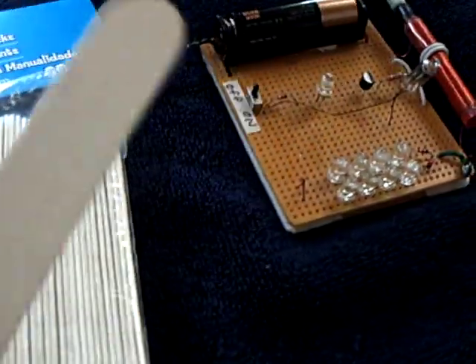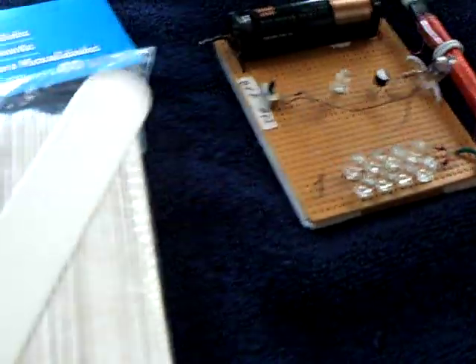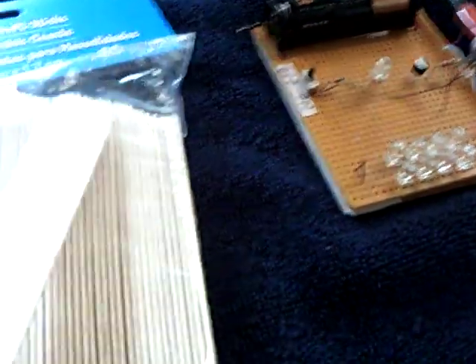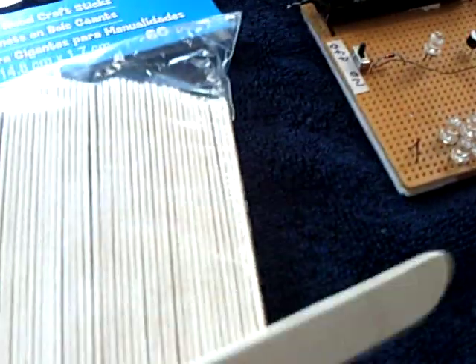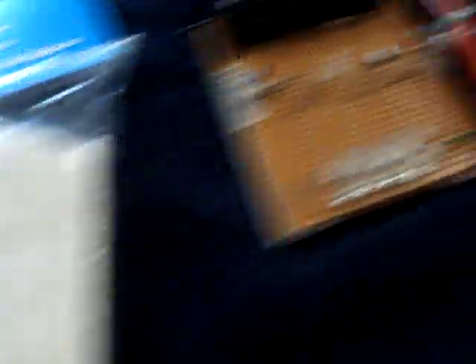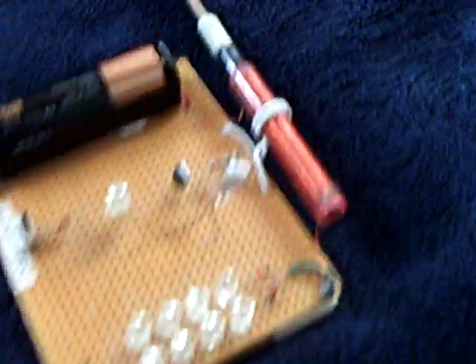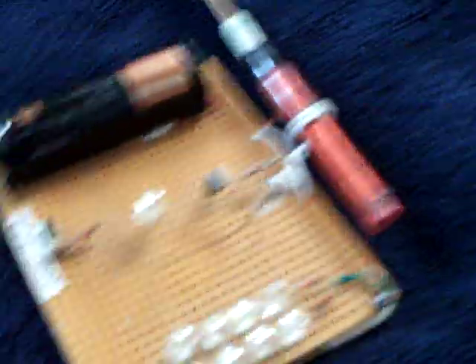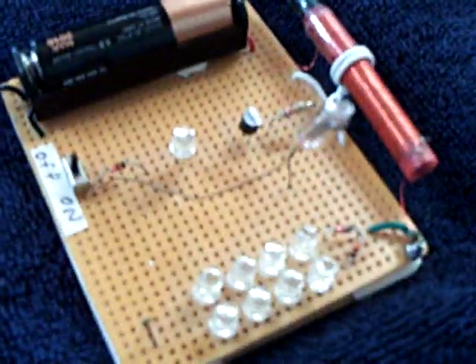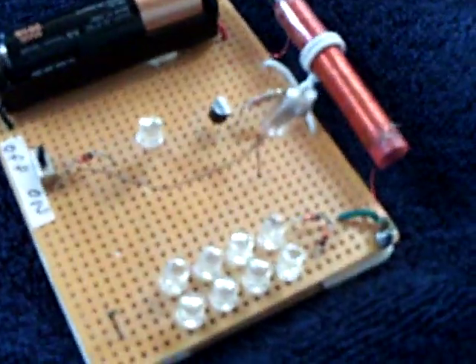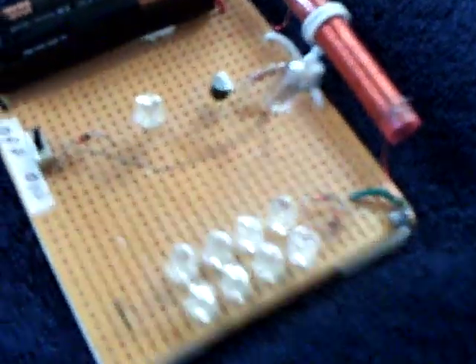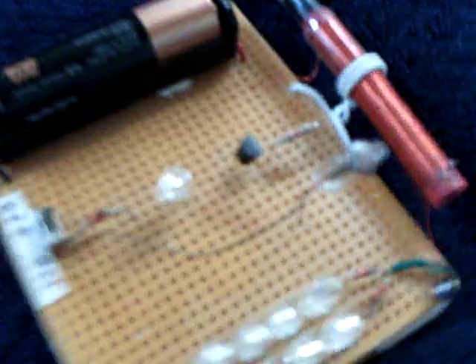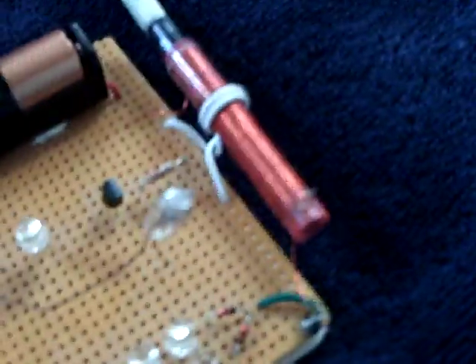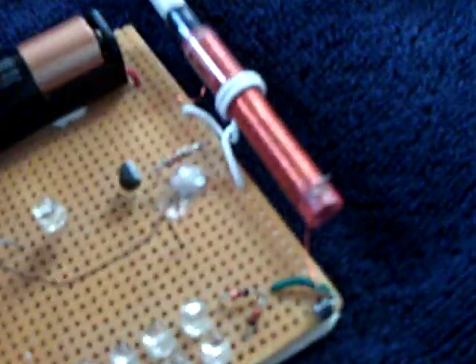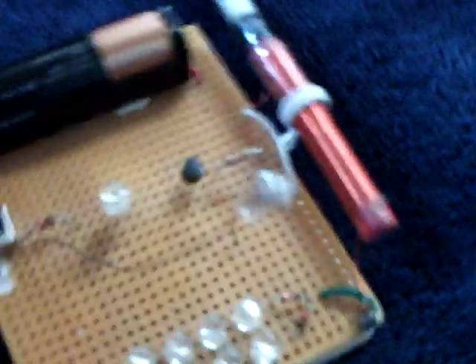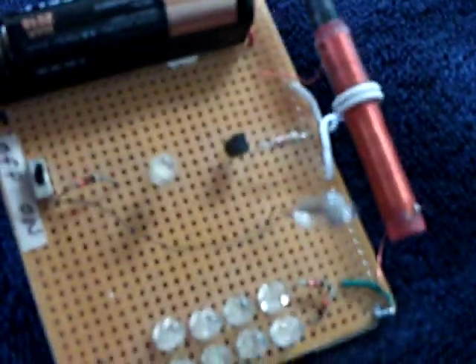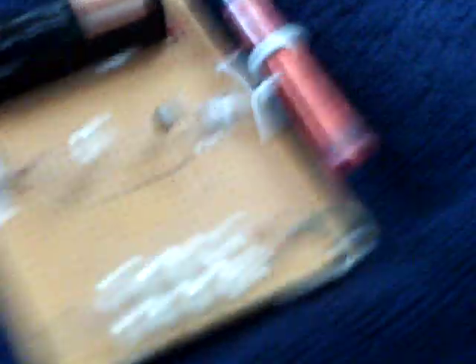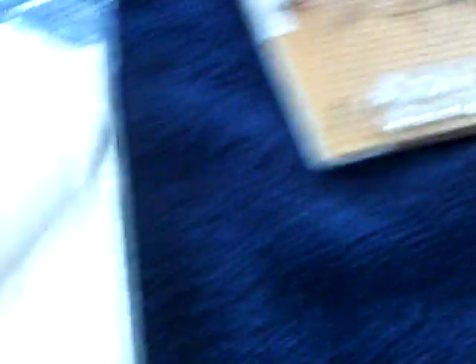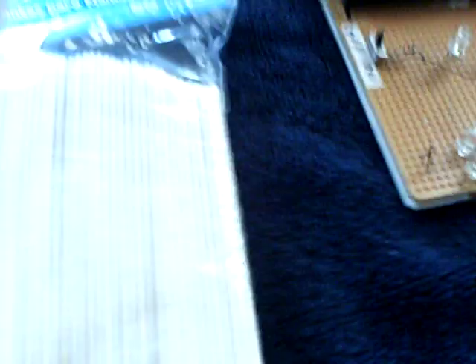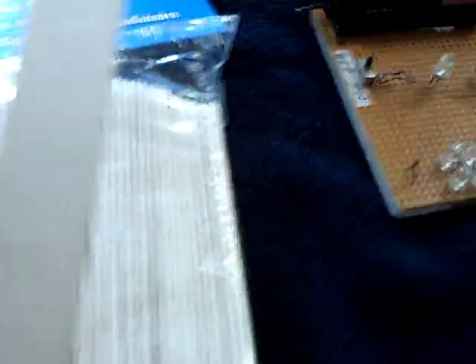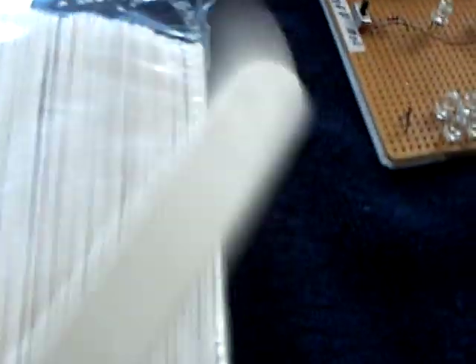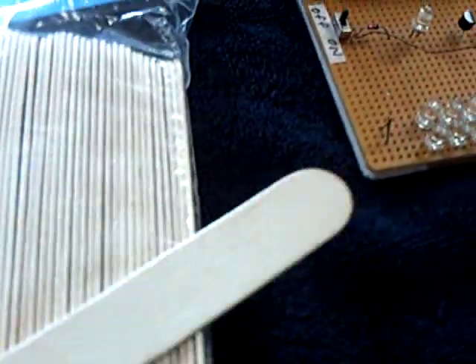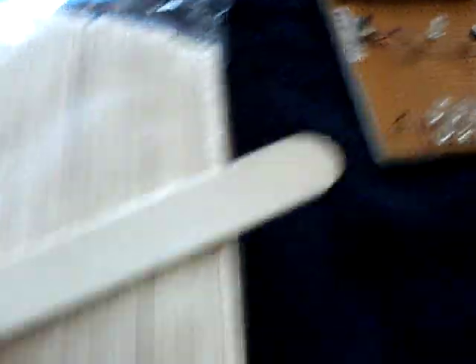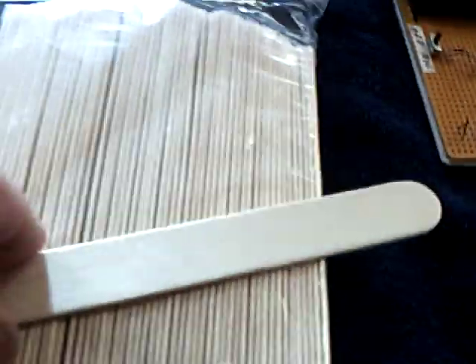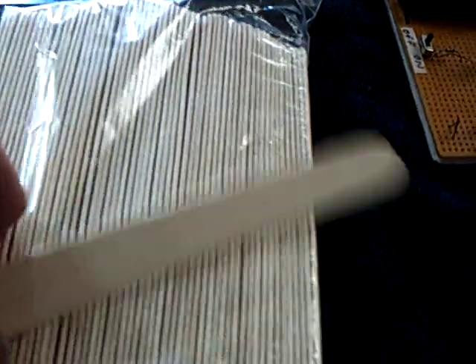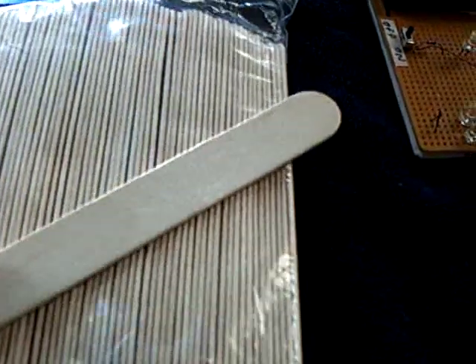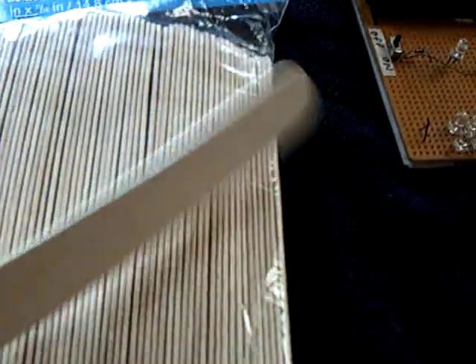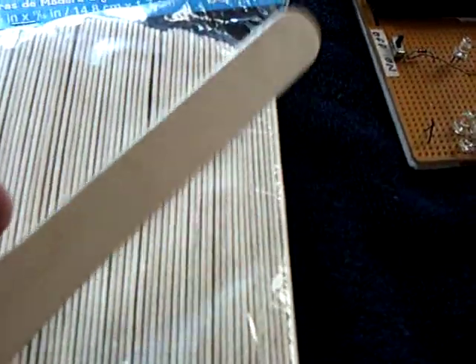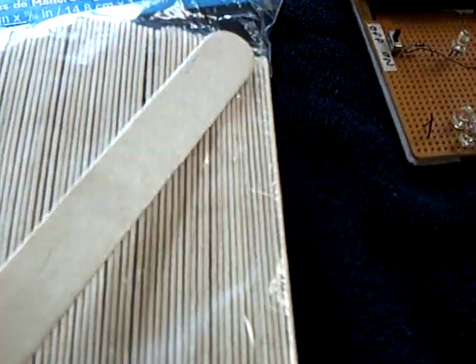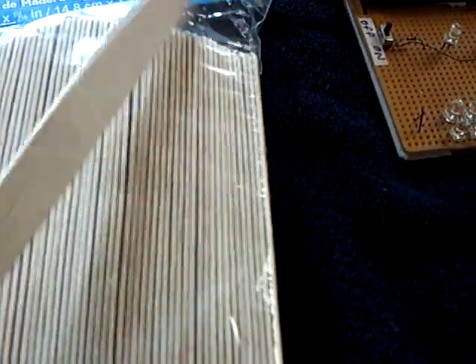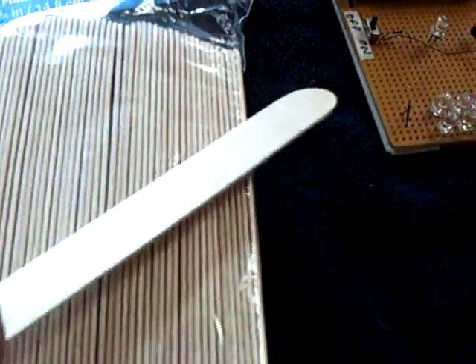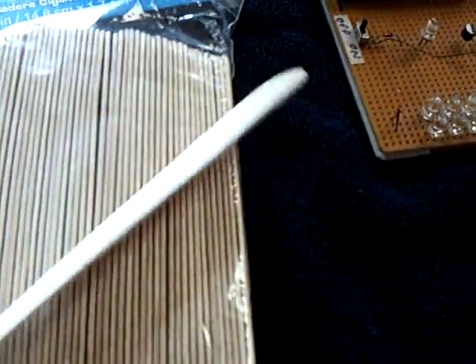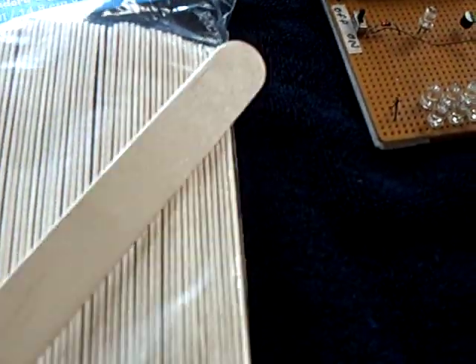I just thought that was a really cool idea, rather than trying to put it on a board and build it all up. He's been doing all kinds of little projects with these craft sticks, tongue depressors.